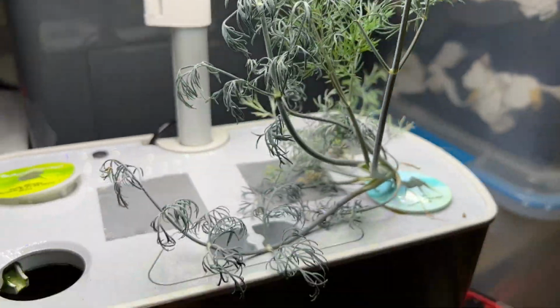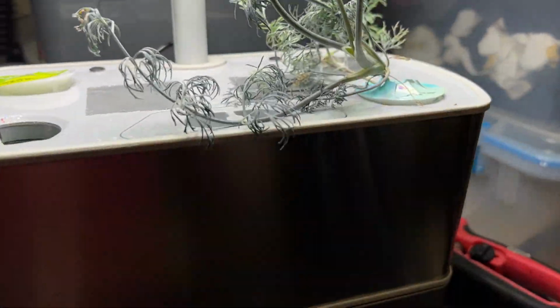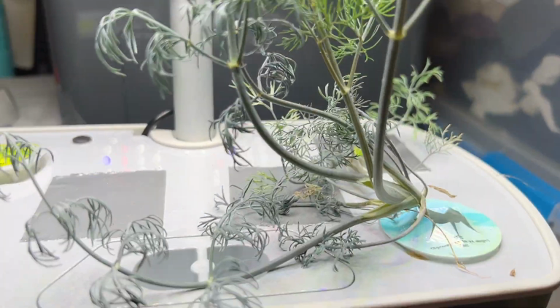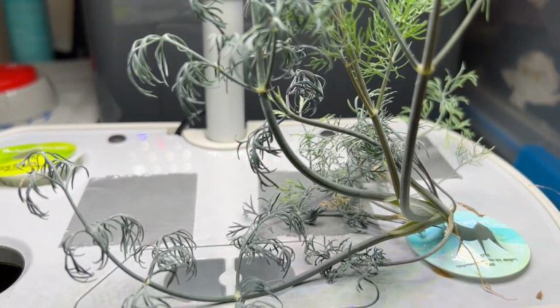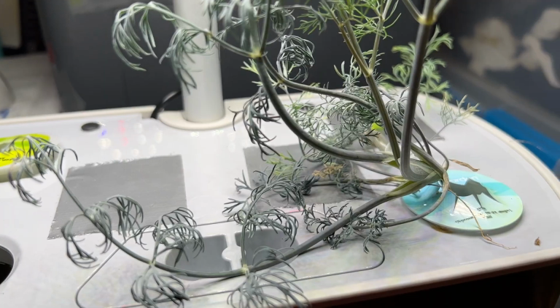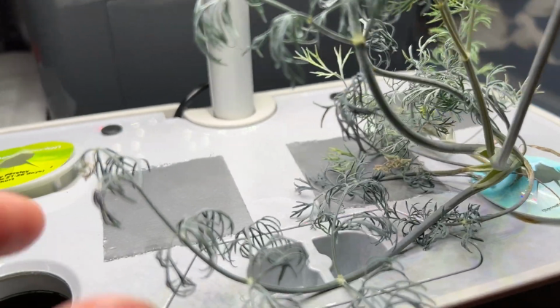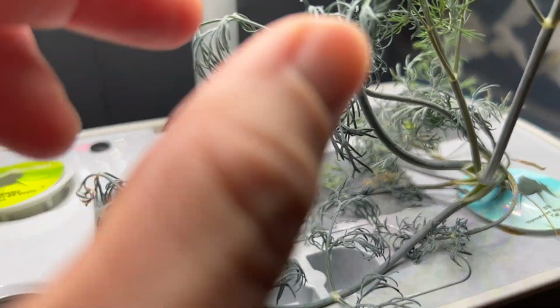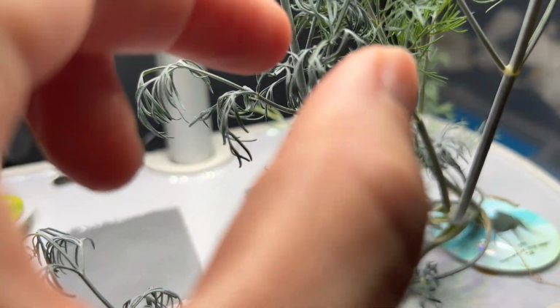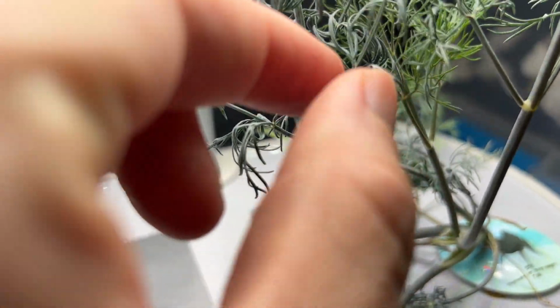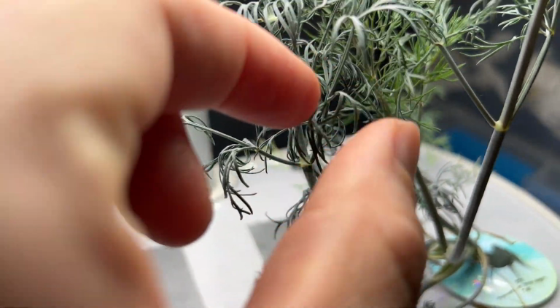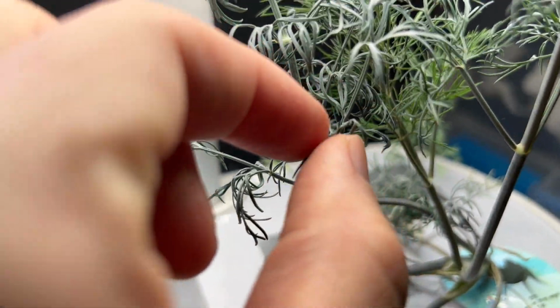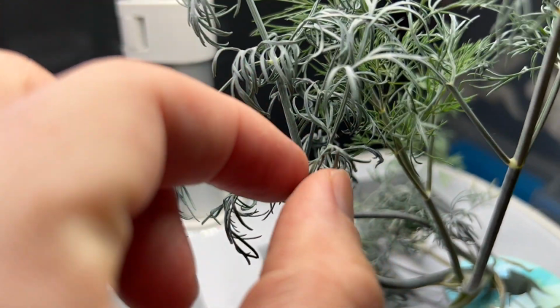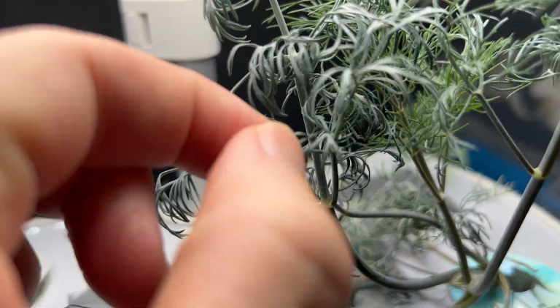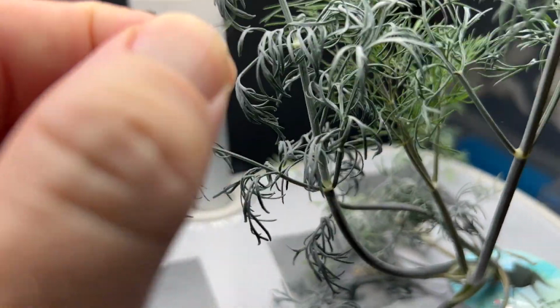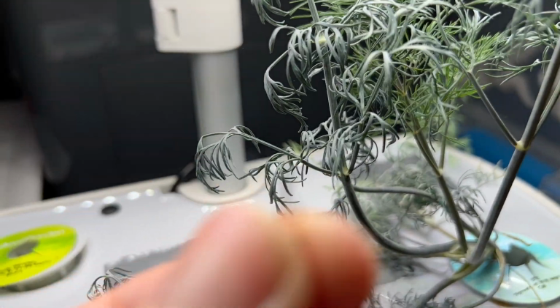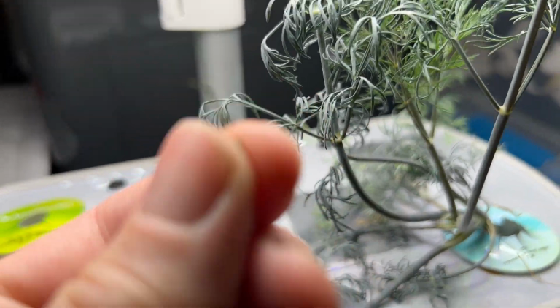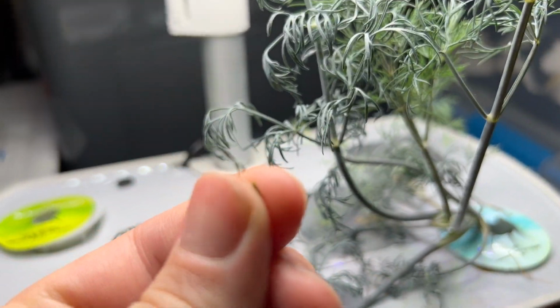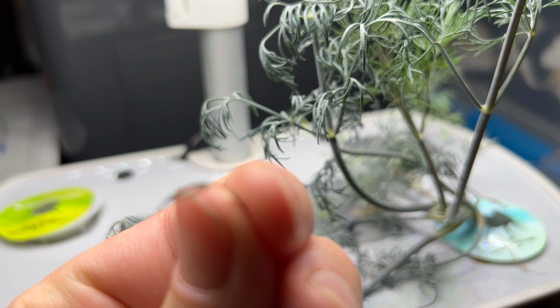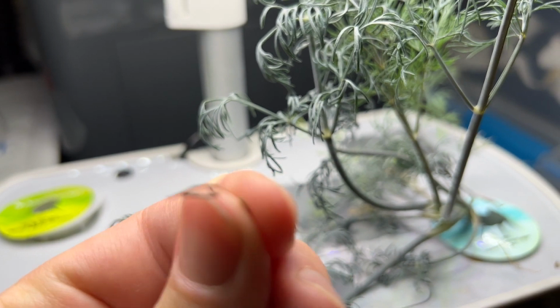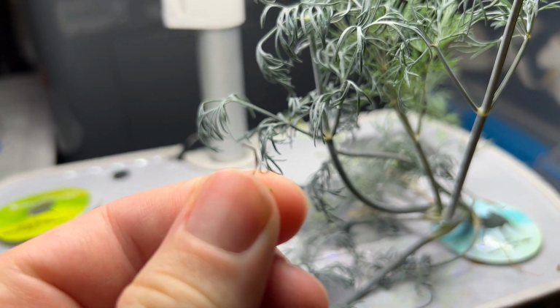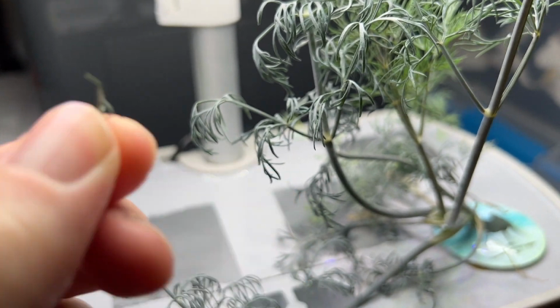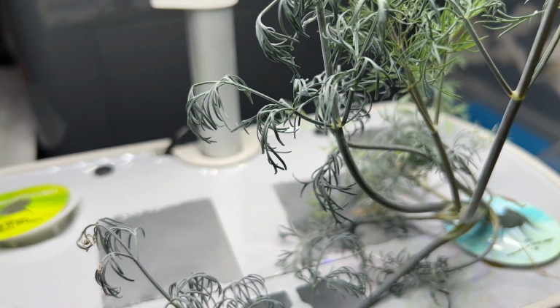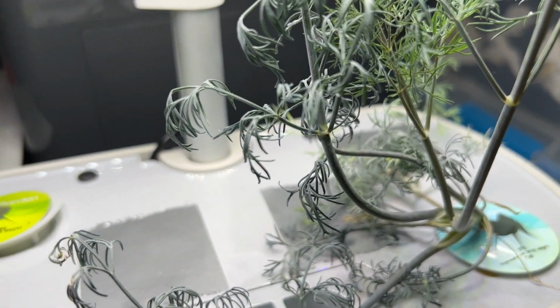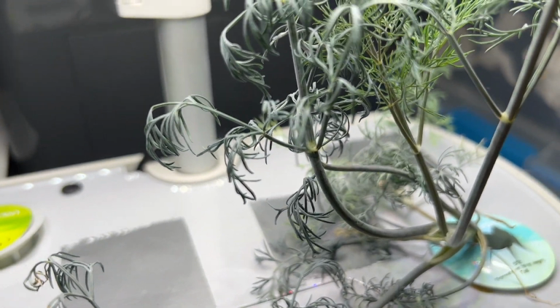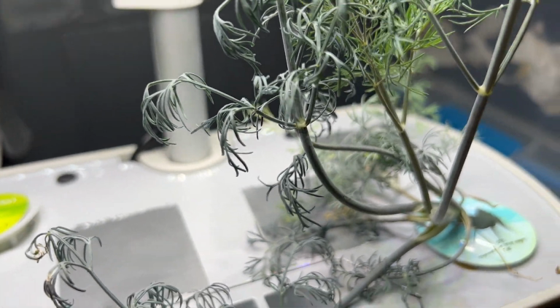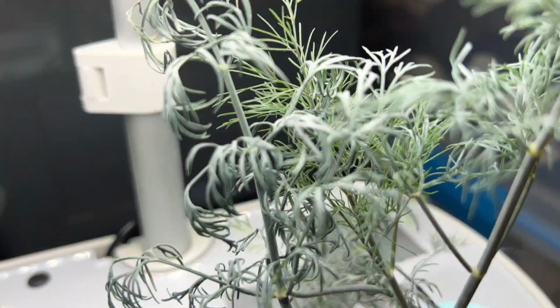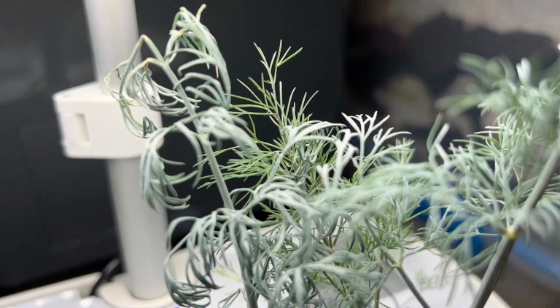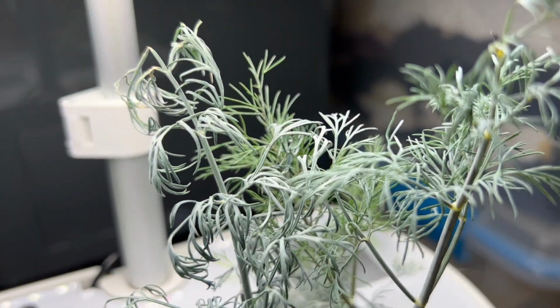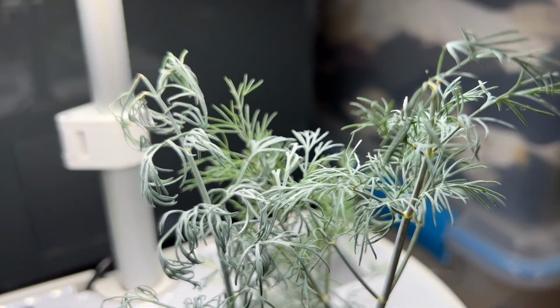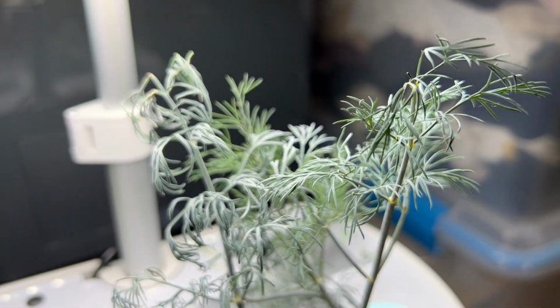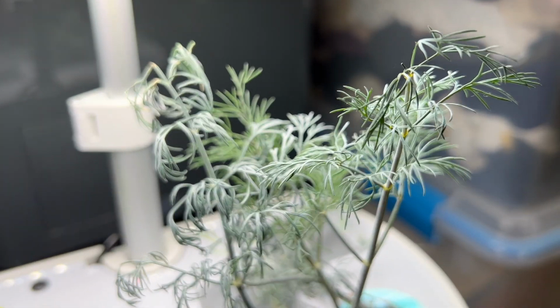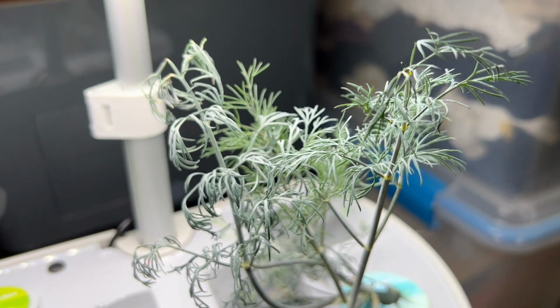So it's a pretty strong flavor with dill. I can pick a little bit of this, and you can see it's doing quite well. You can smell it off camera here — it has that nice strong dill, kind of pickle-y smell.